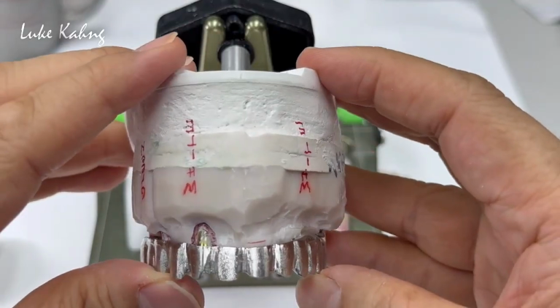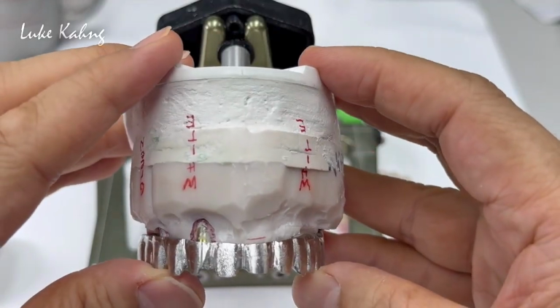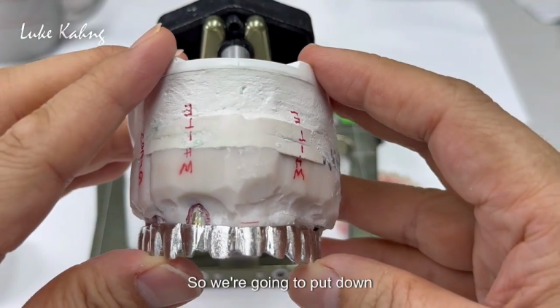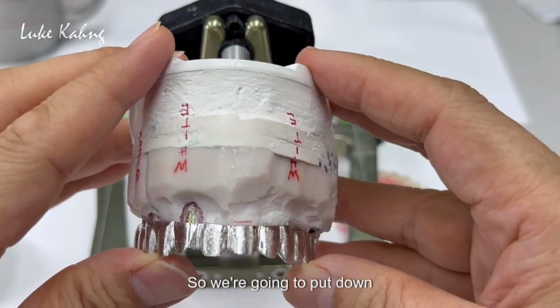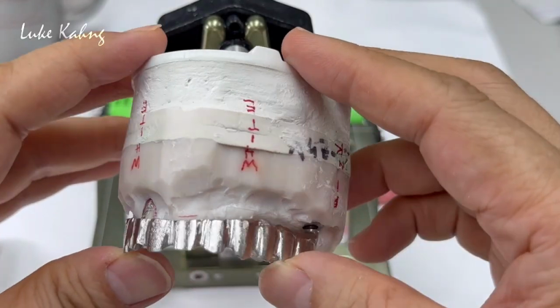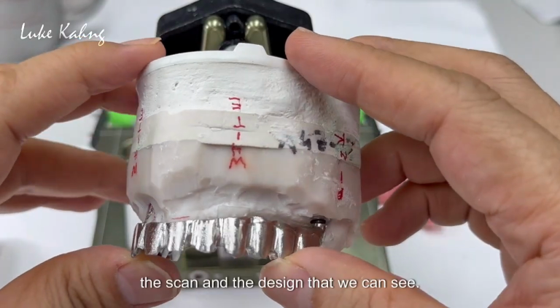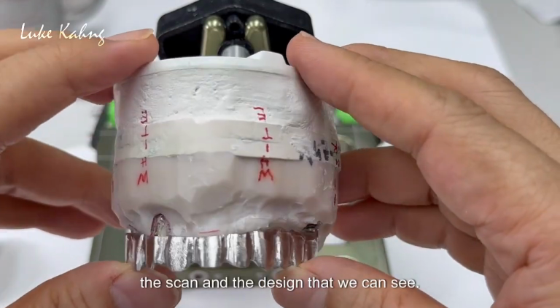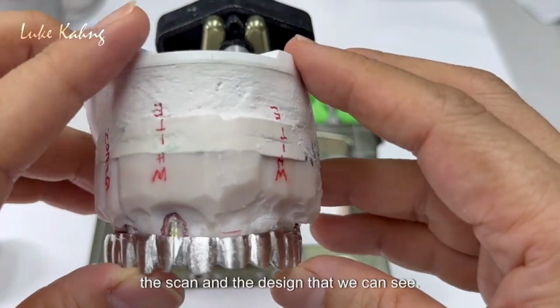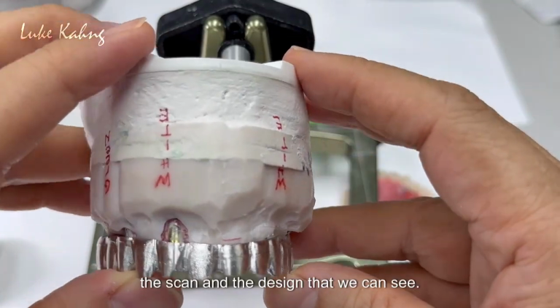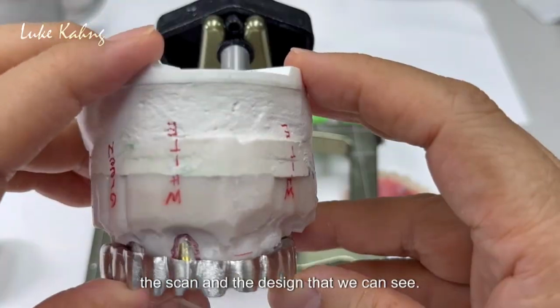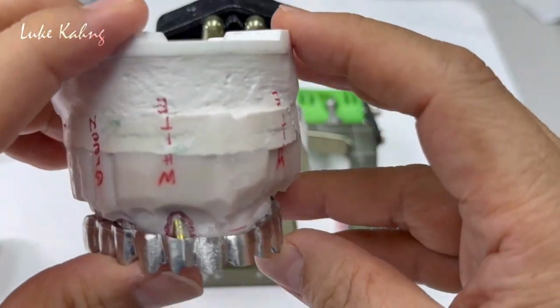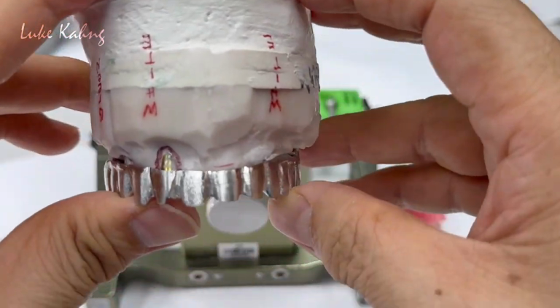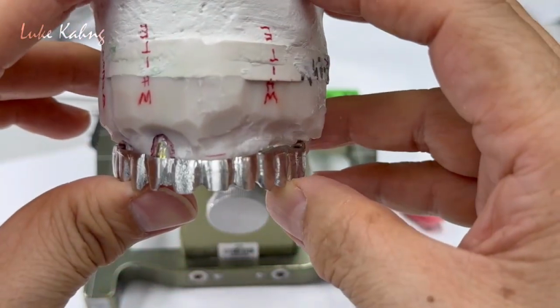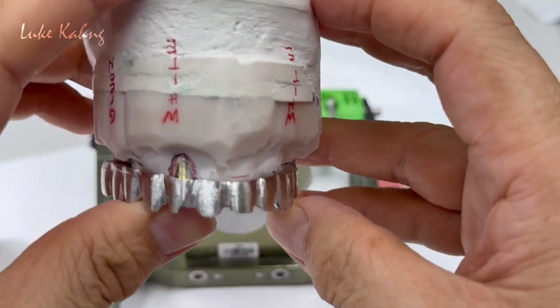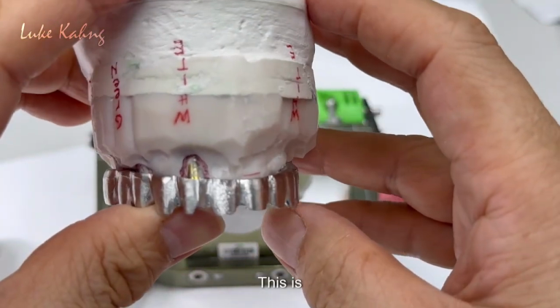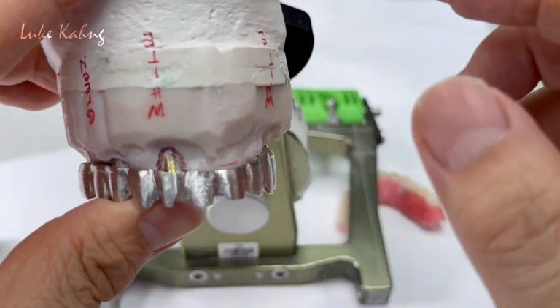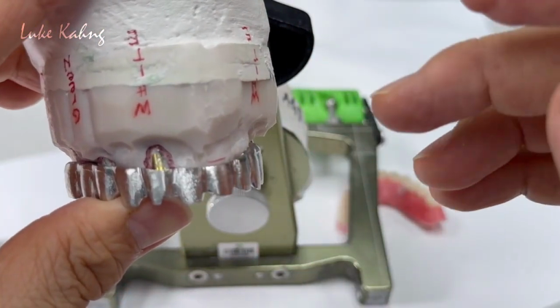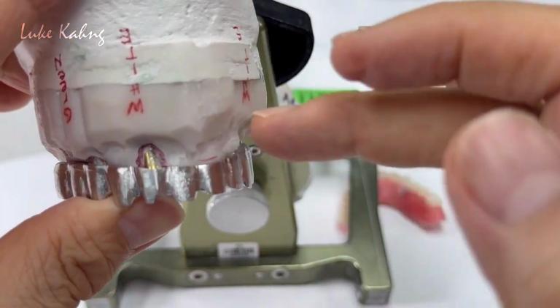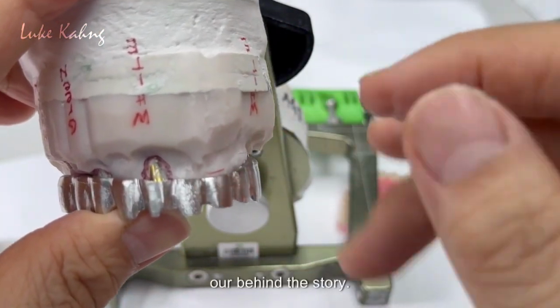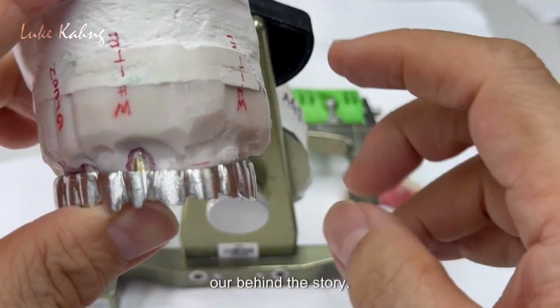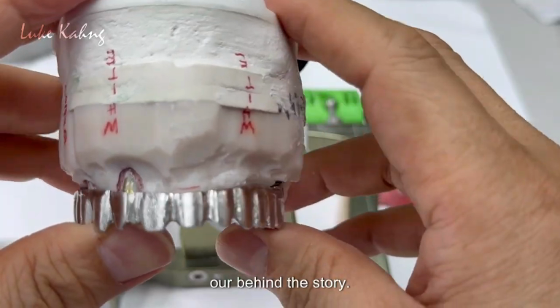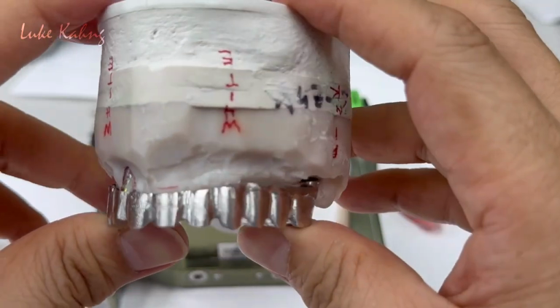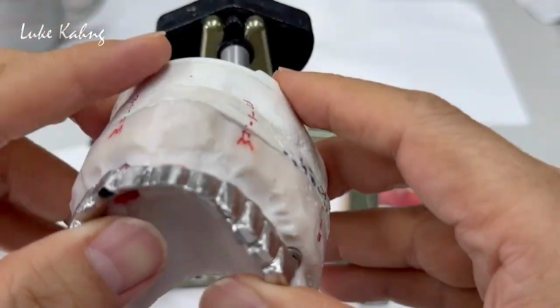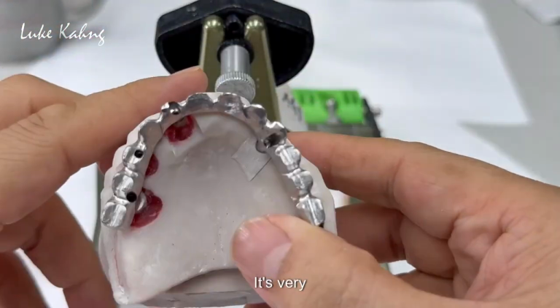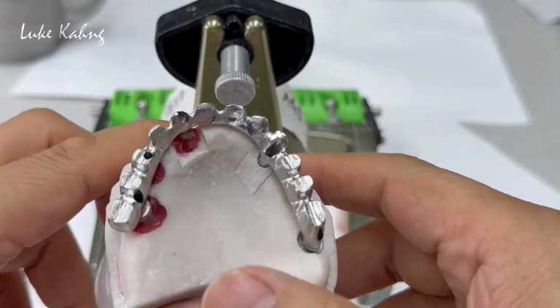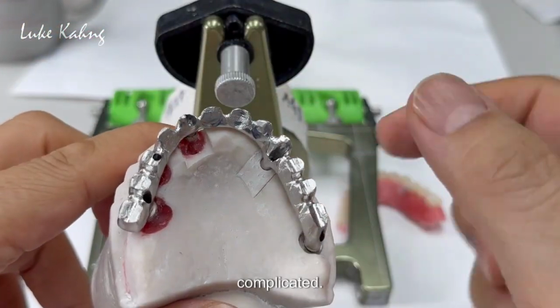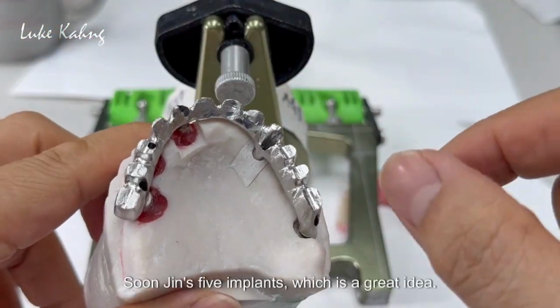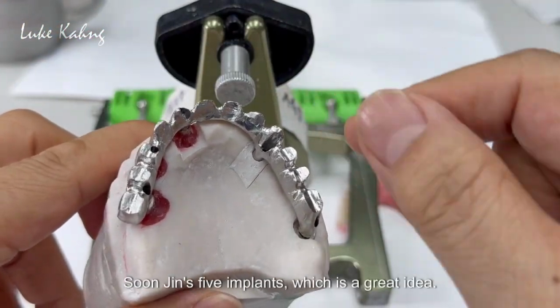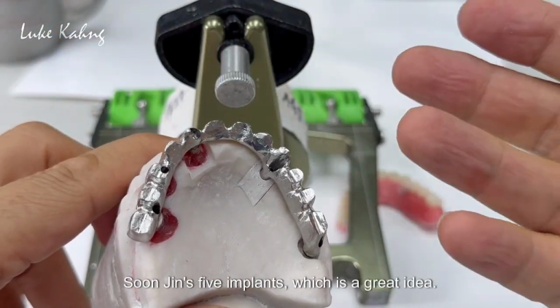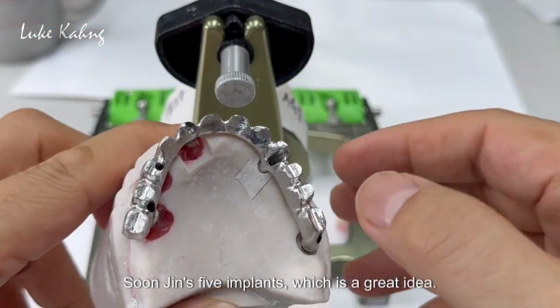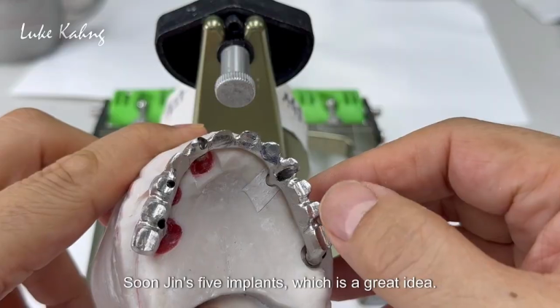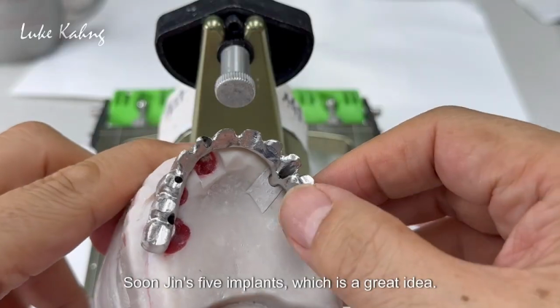So we're going to put down the scan and the design so we can see. This is our behind-the-story — it's a very tough case. It's really thin implants, which is a good idea.